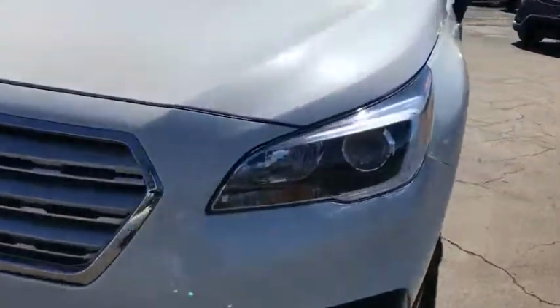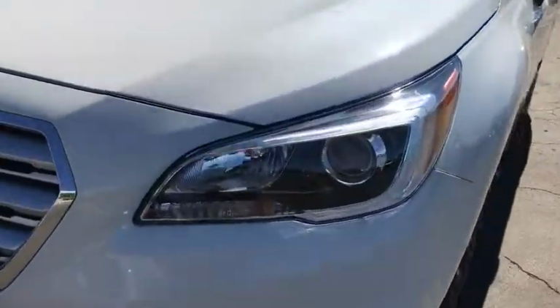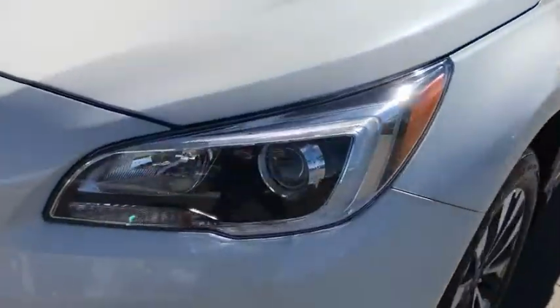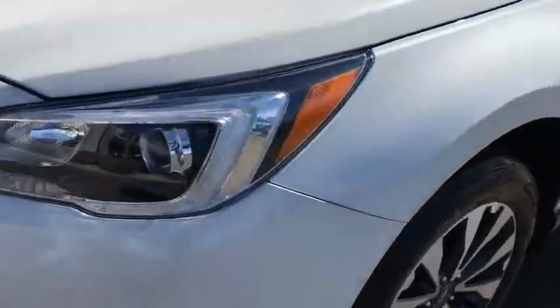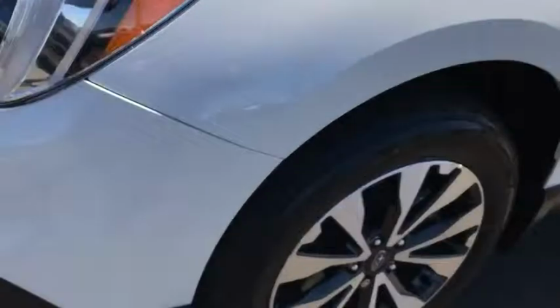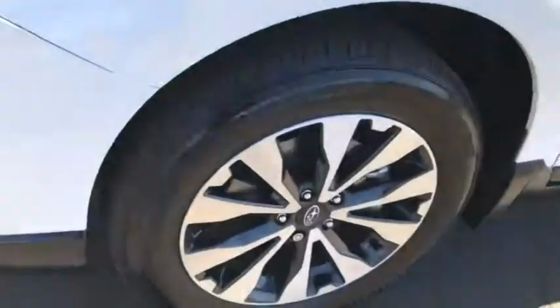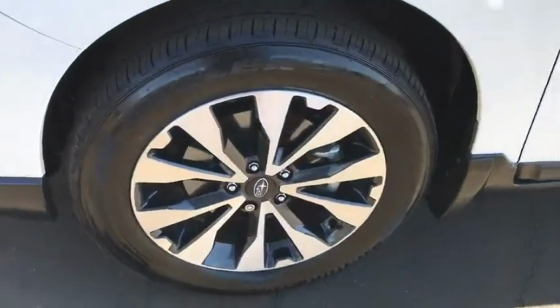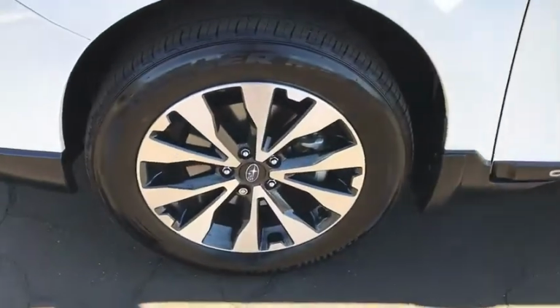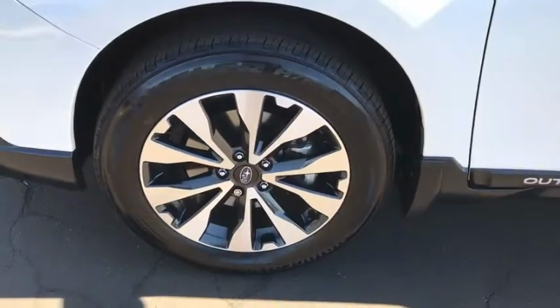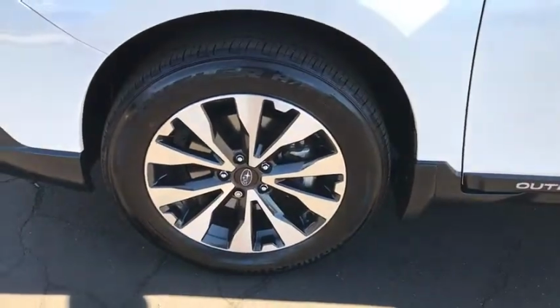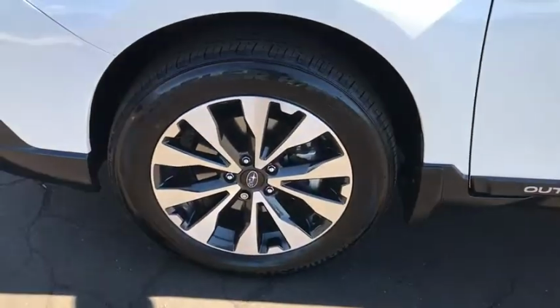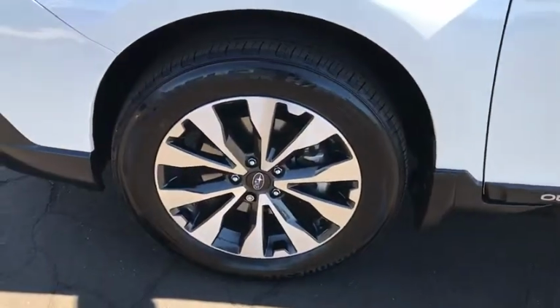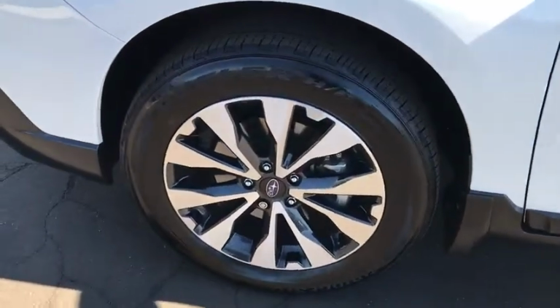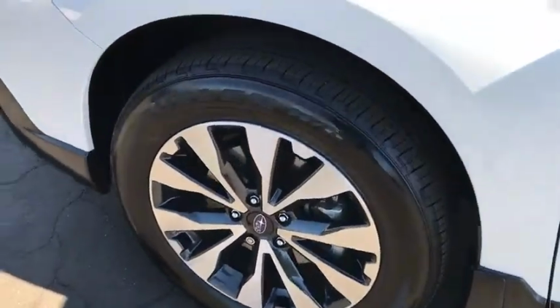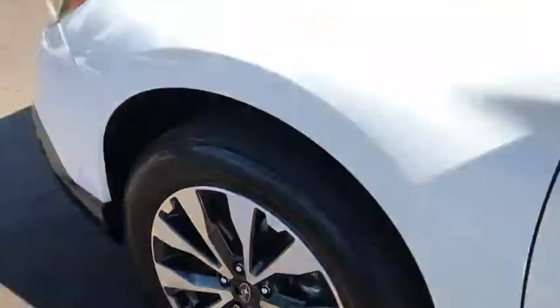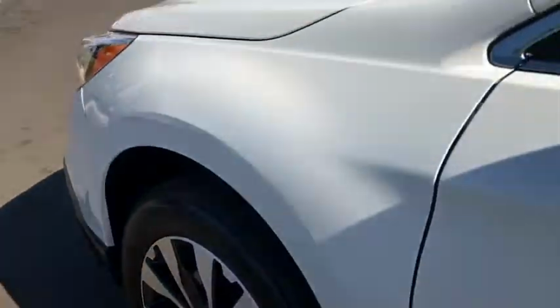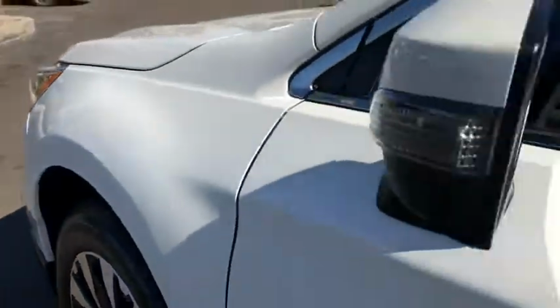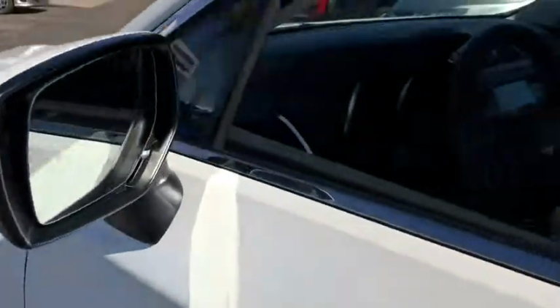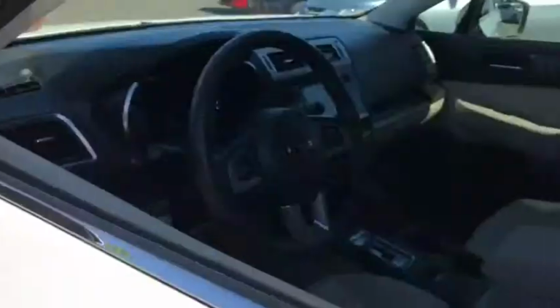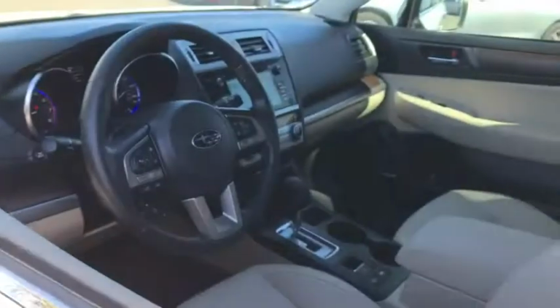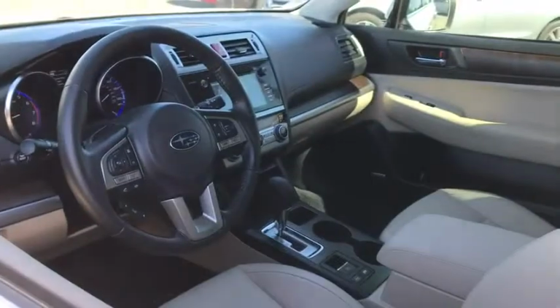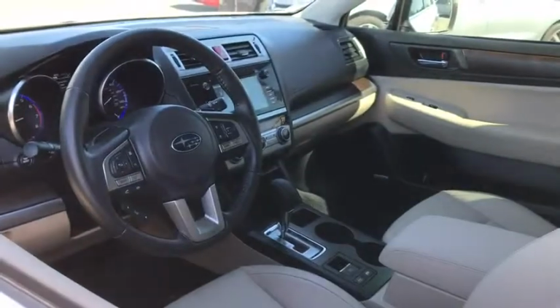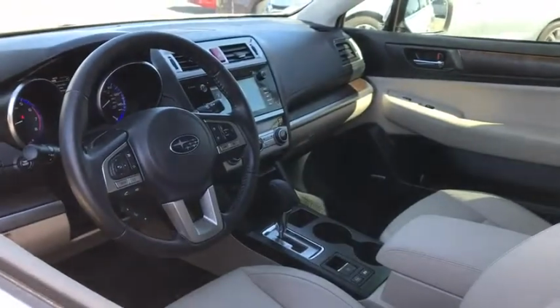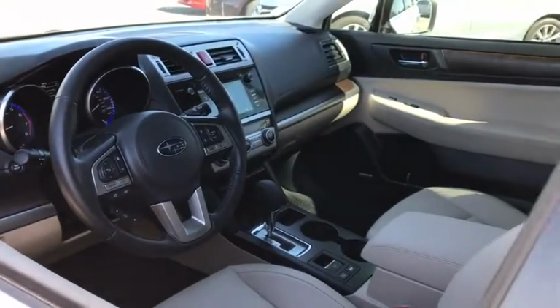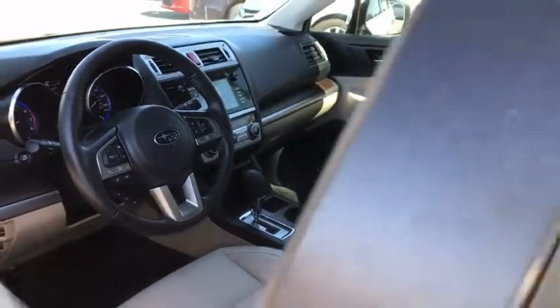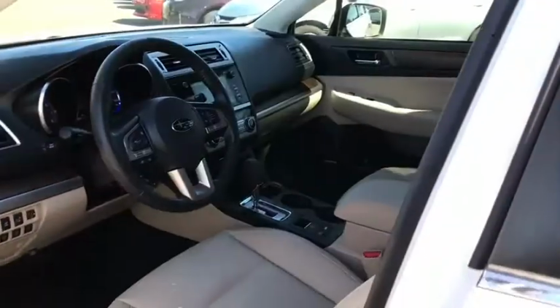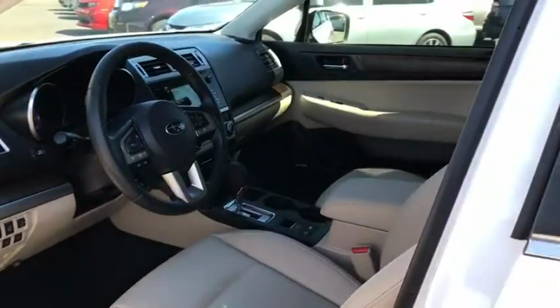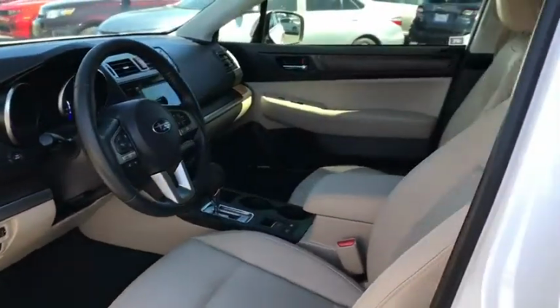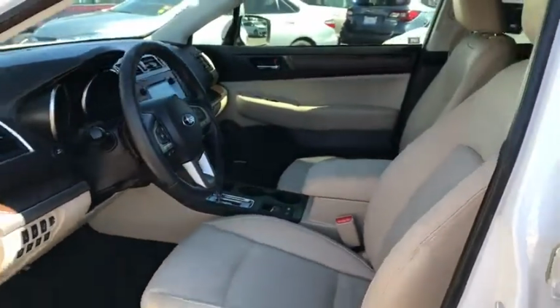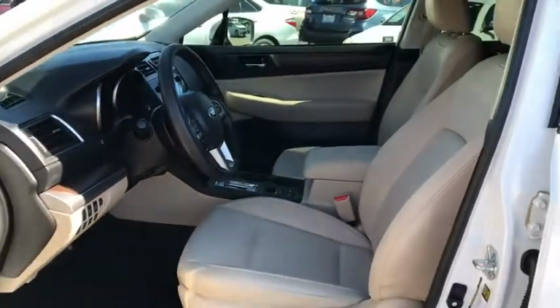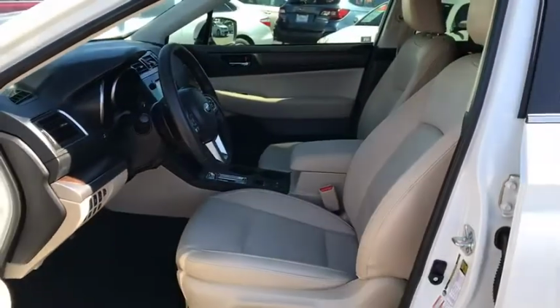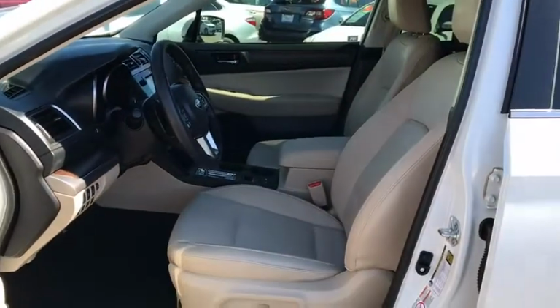Leather-wrapped steering wheel, adjustable steering wheel, power steering, keyless start, floor mats, auto-dimming rear view mirror, four-wheel disc brakes, aluminum wheels, cruise control.